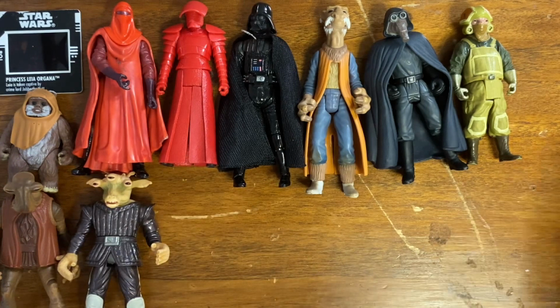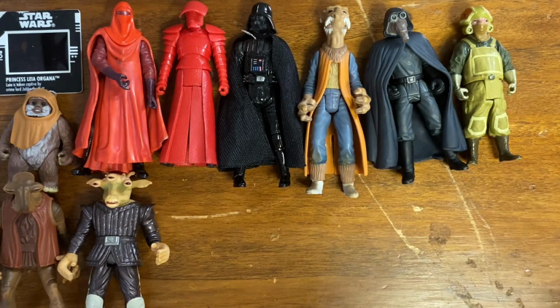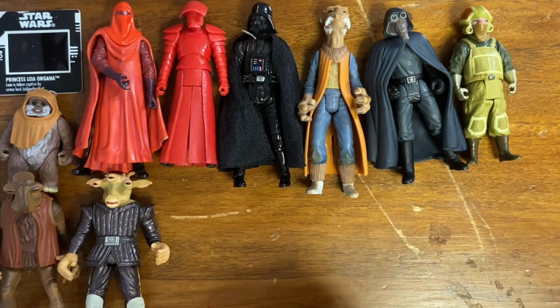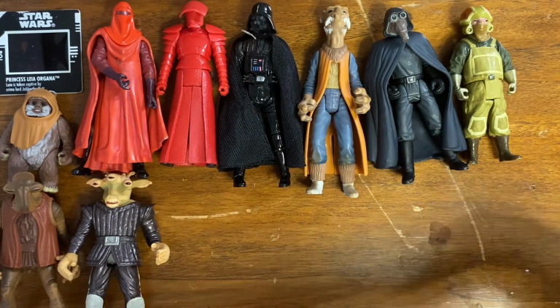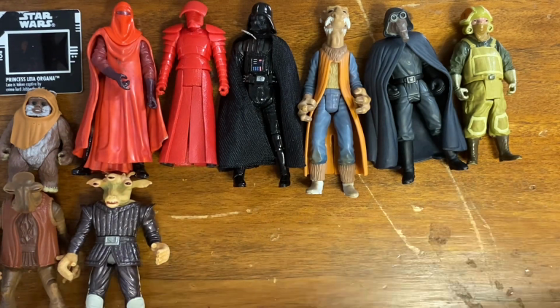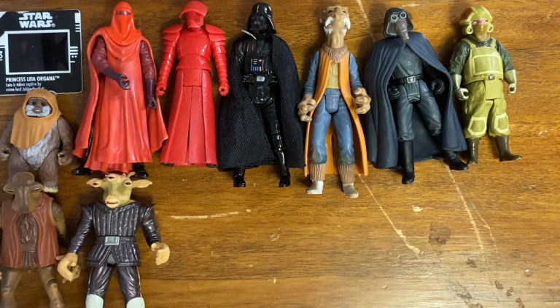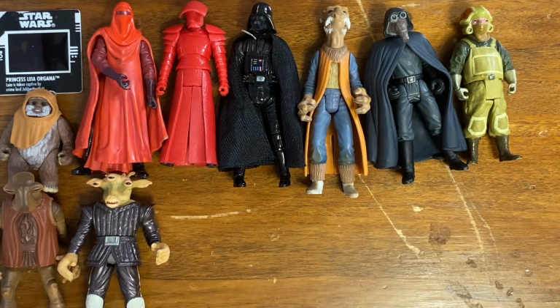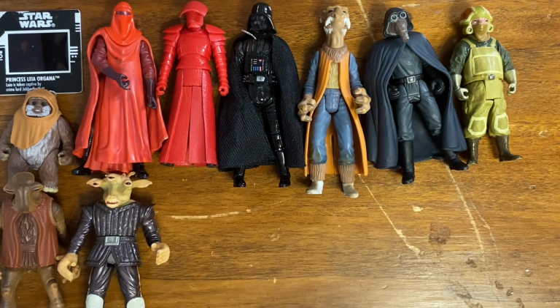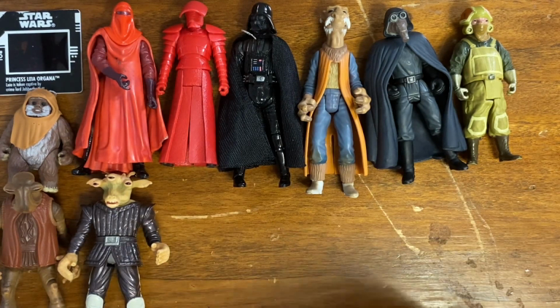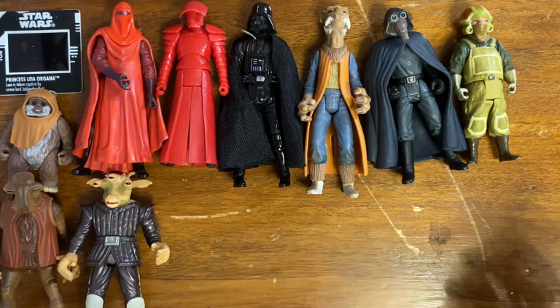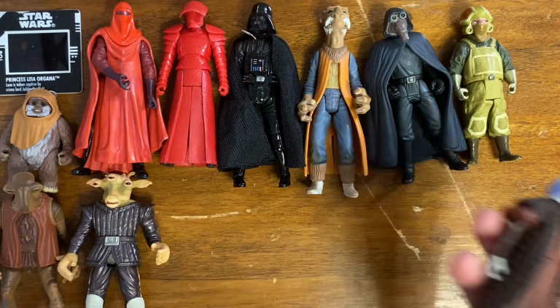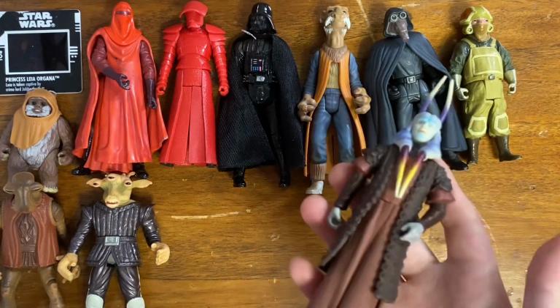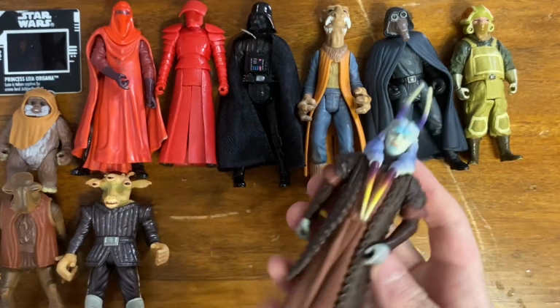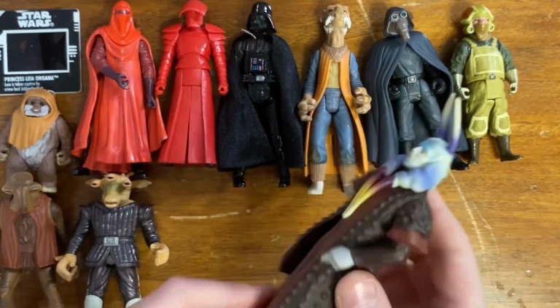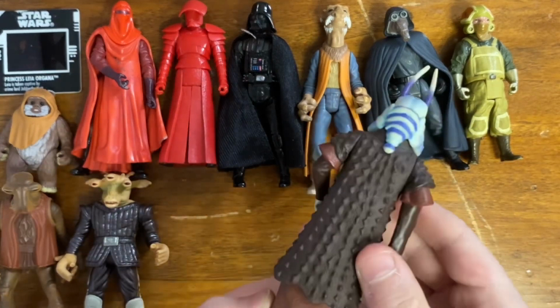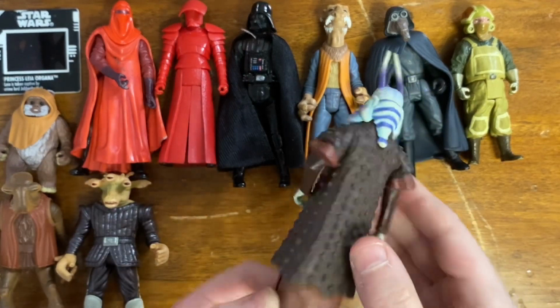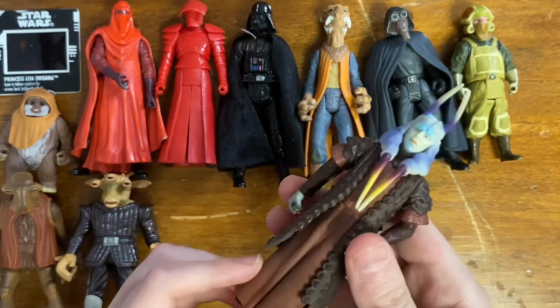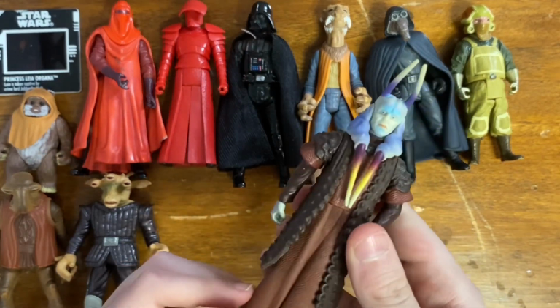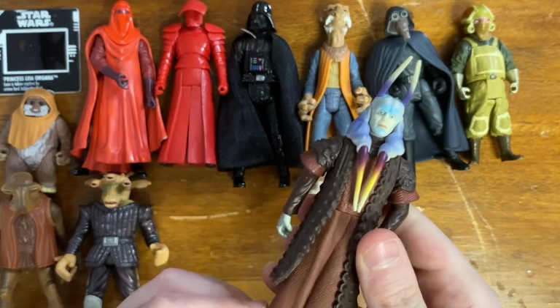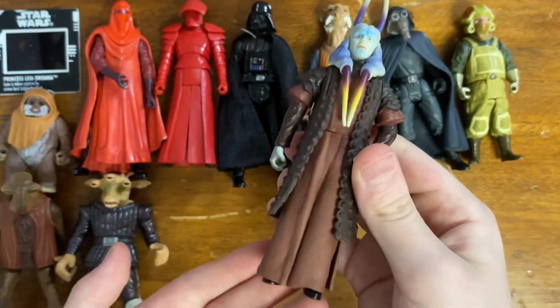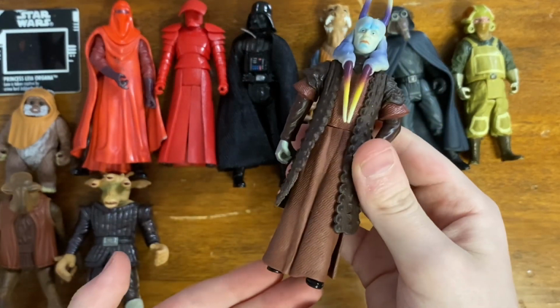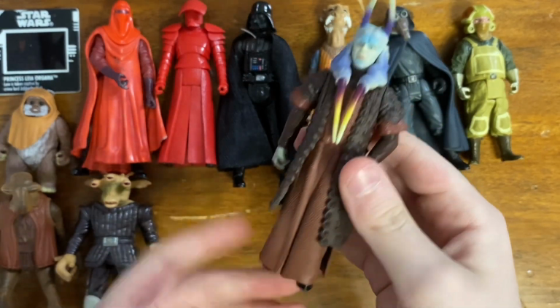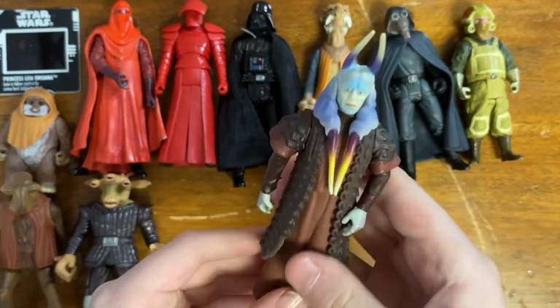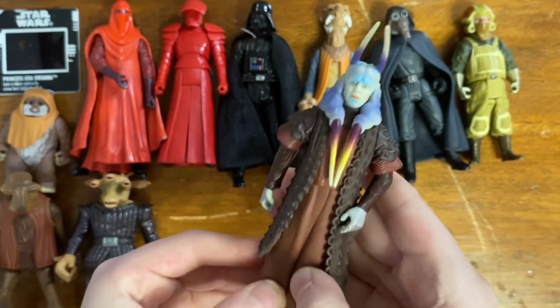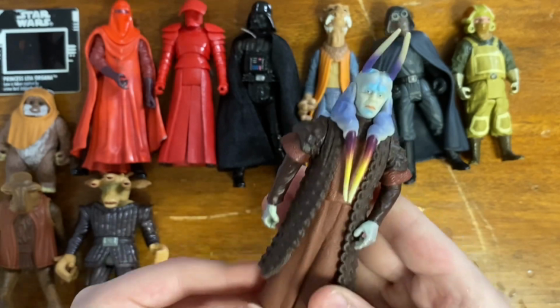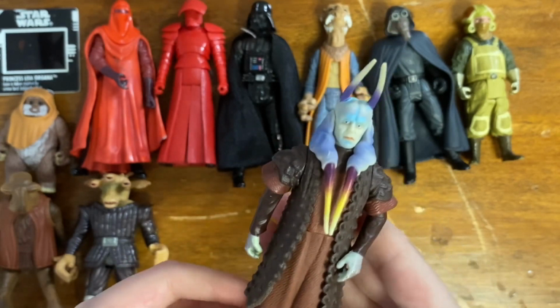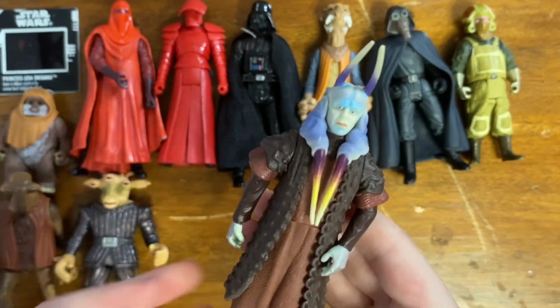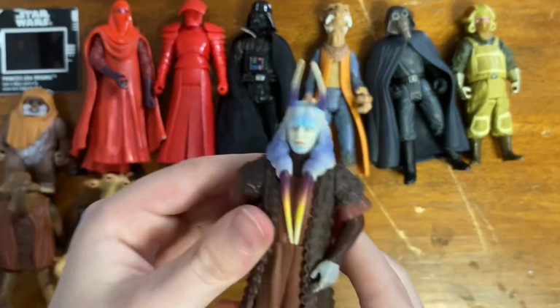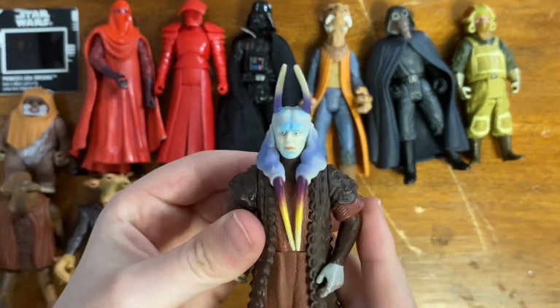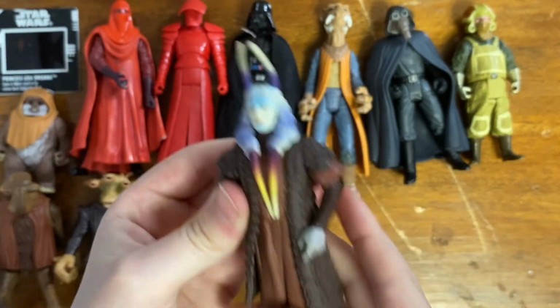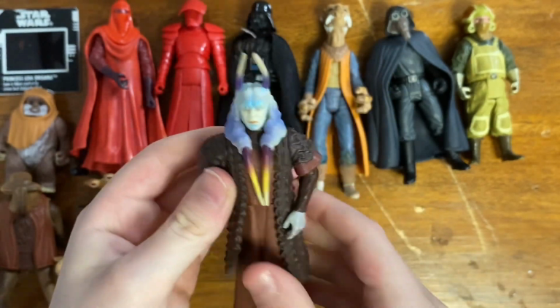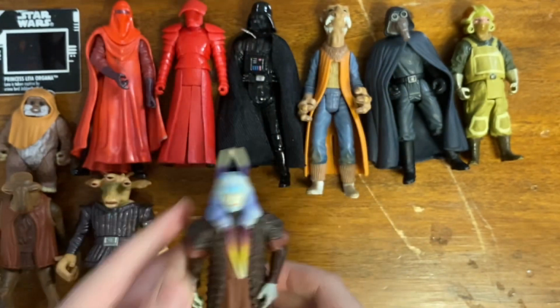I've also got this one — I don't really see much point in getting another one because I do already have this figure, but now I have two of them.